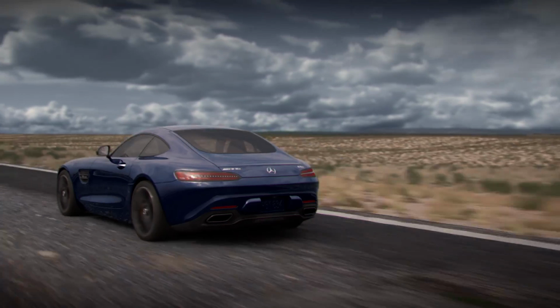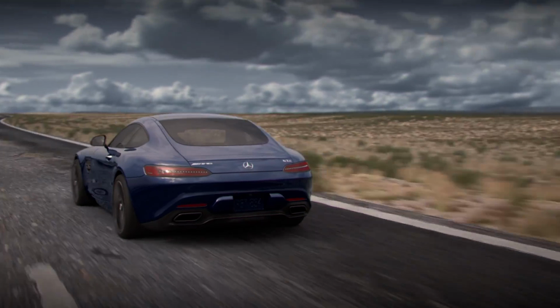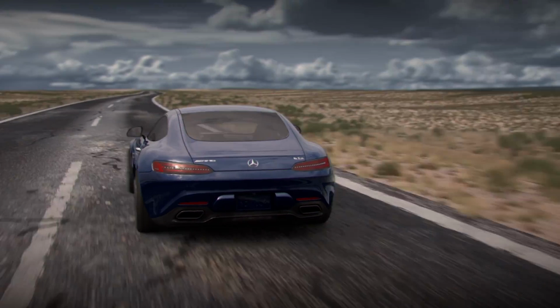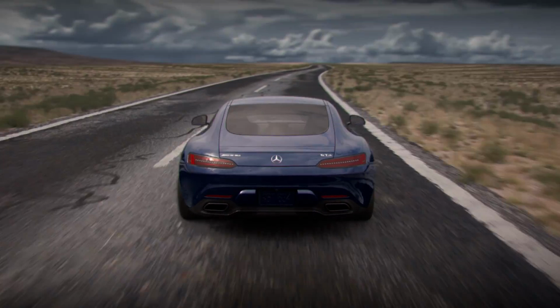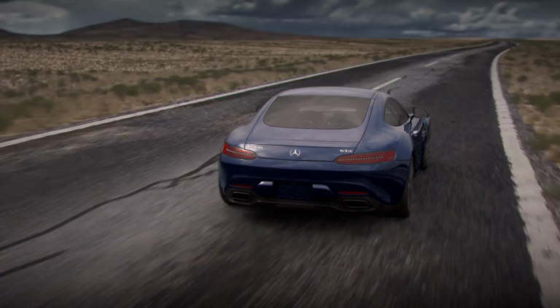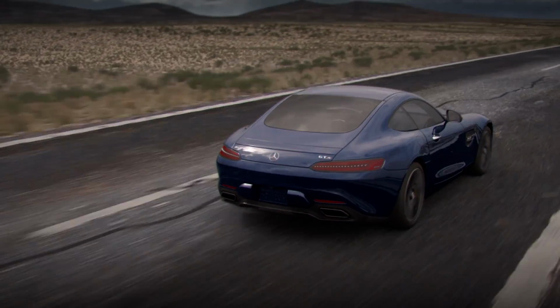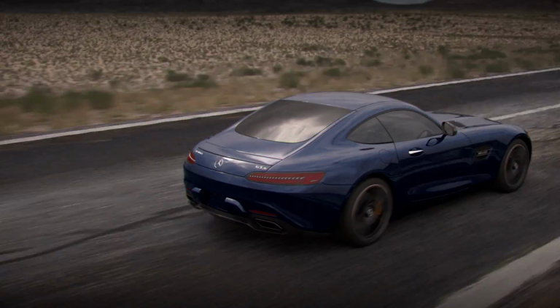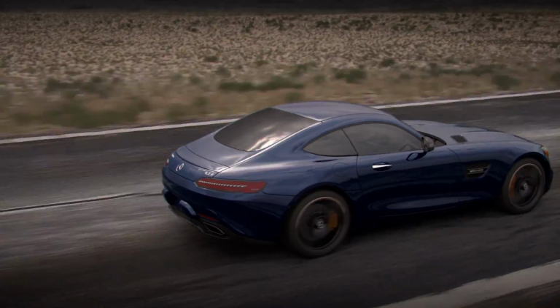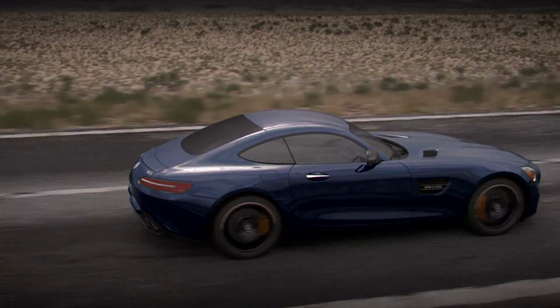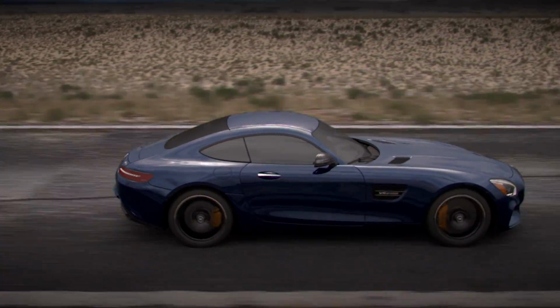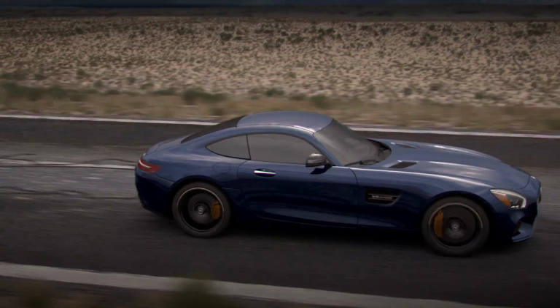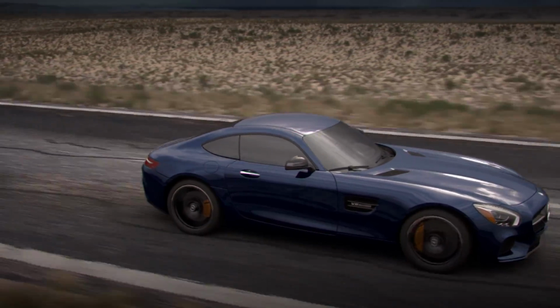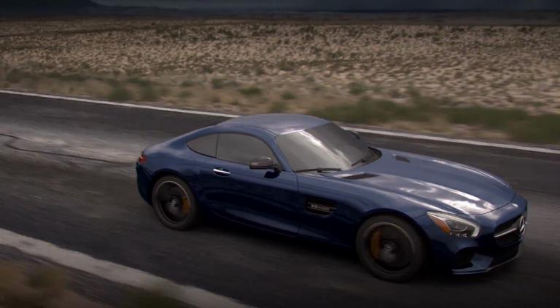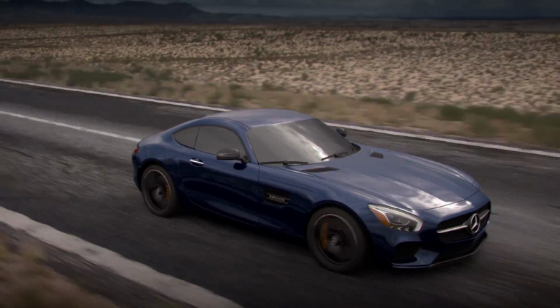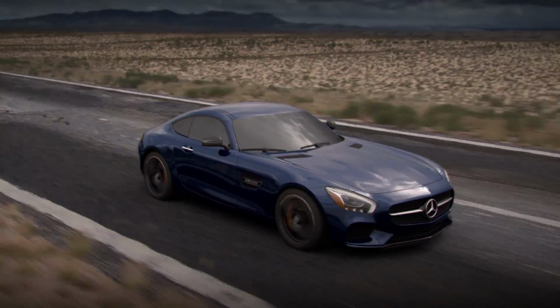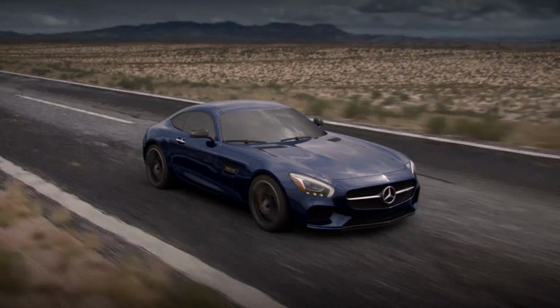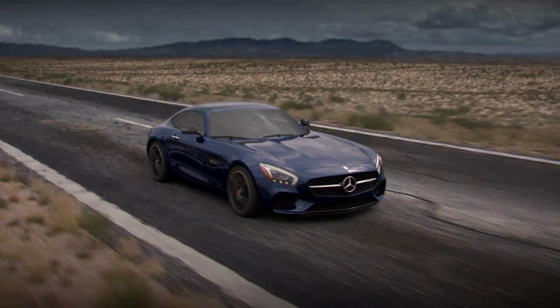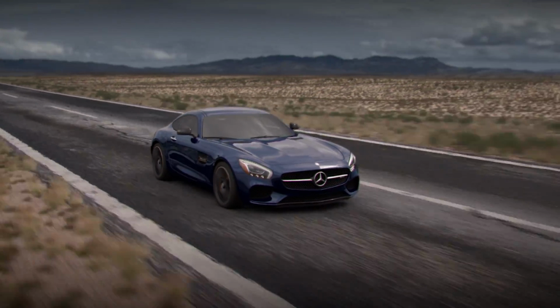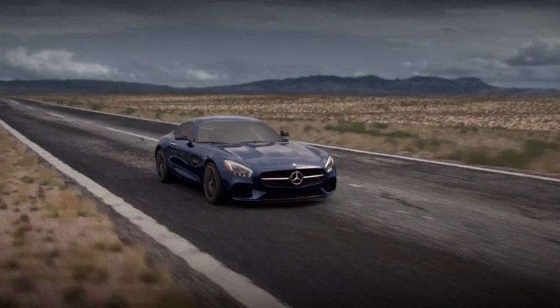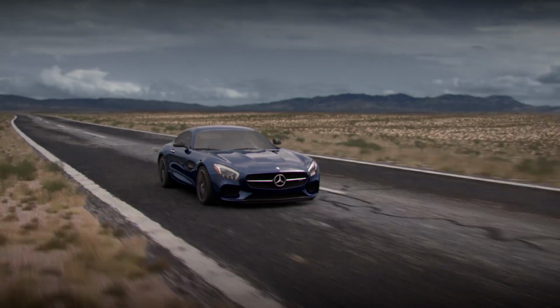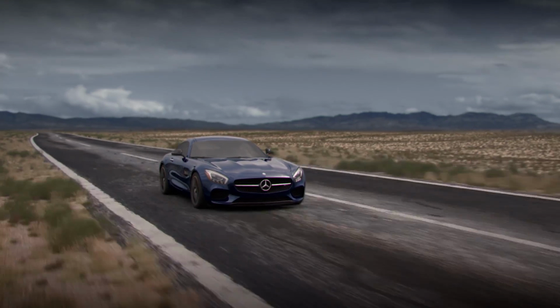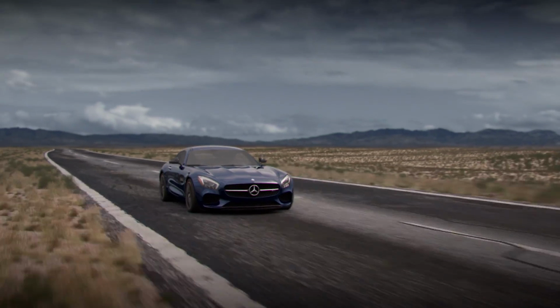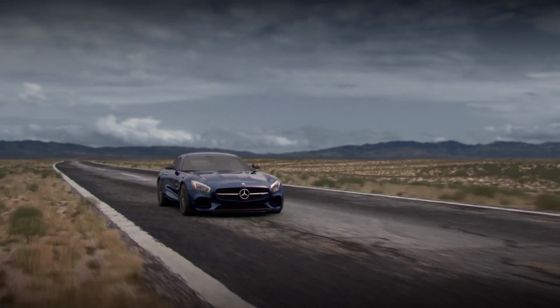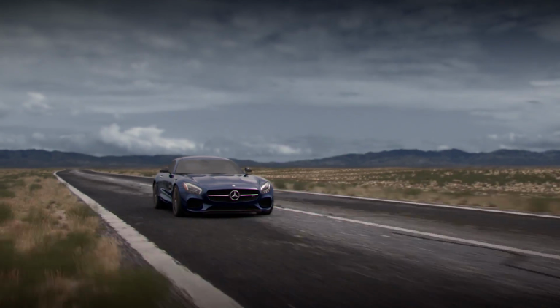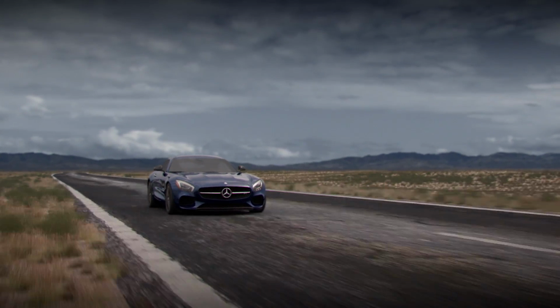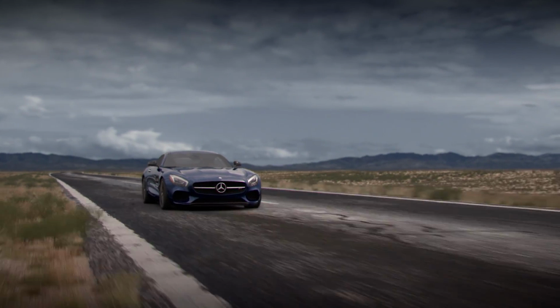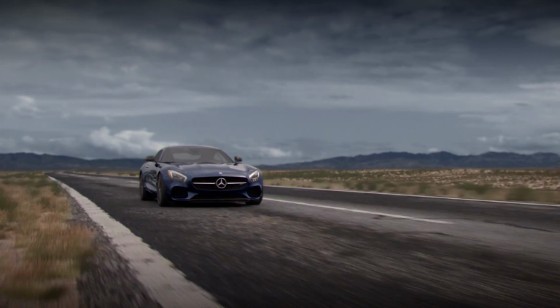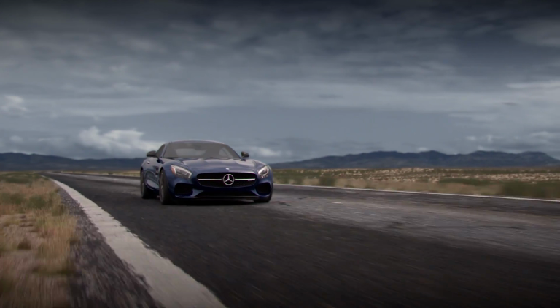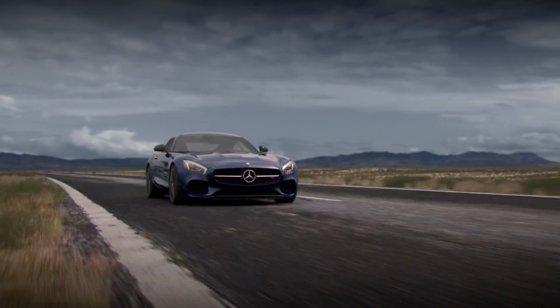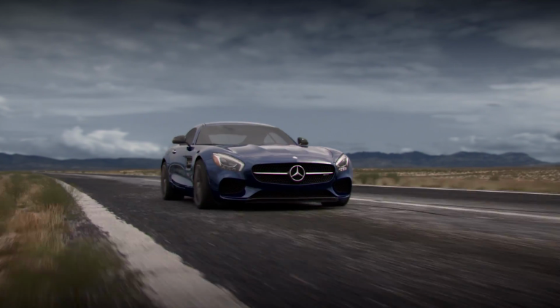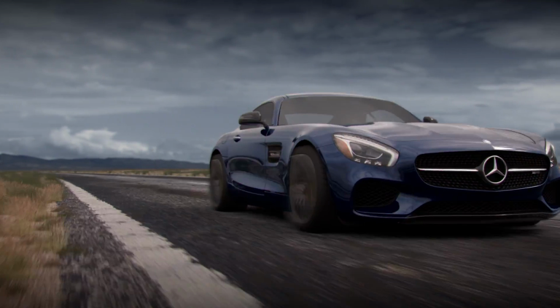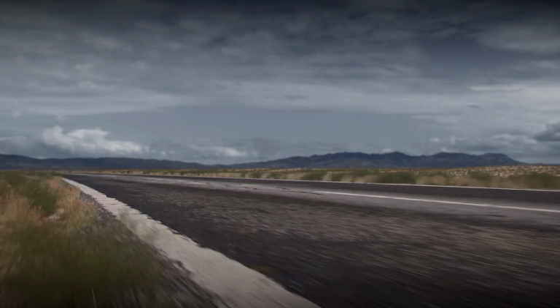These highly technical systems deliver peerless vehicle control and dynamics, as every Mercedes-AMG is a true high-performance automobile designed and built by engineers with almost 50 years of racing experience. A confidence-inspiring thought for sure.